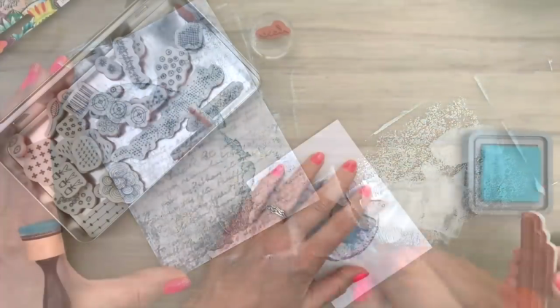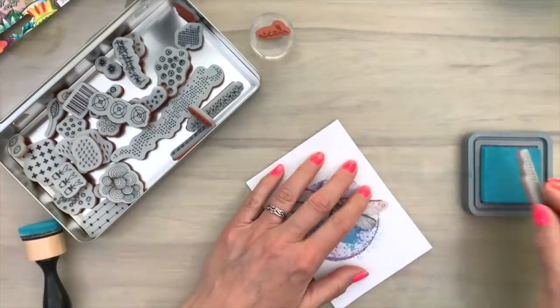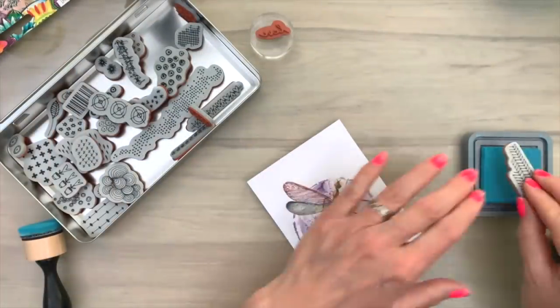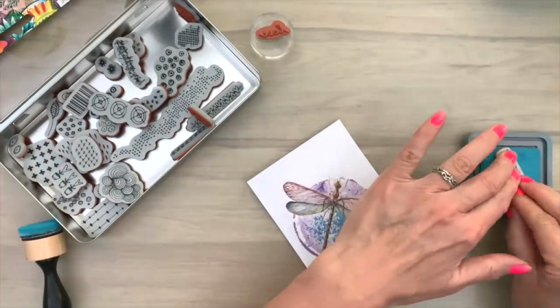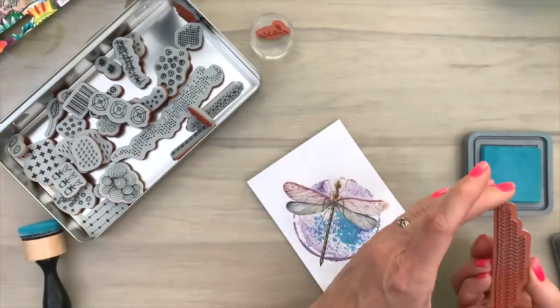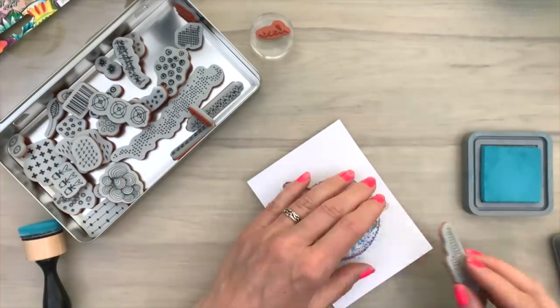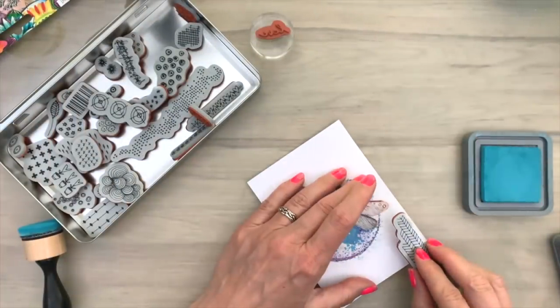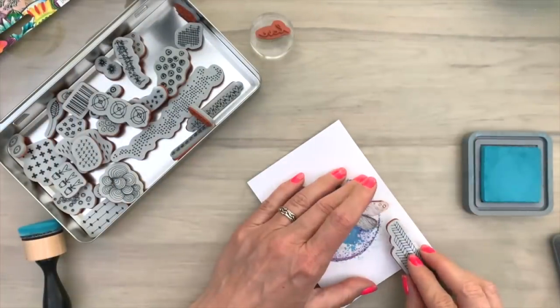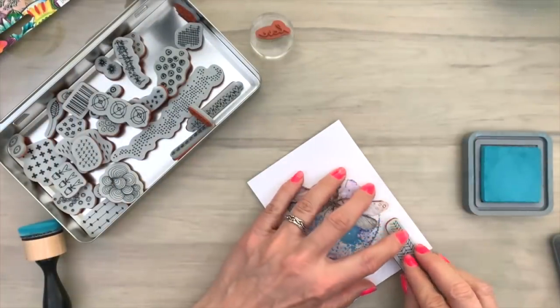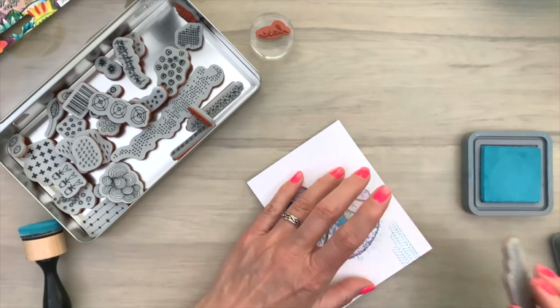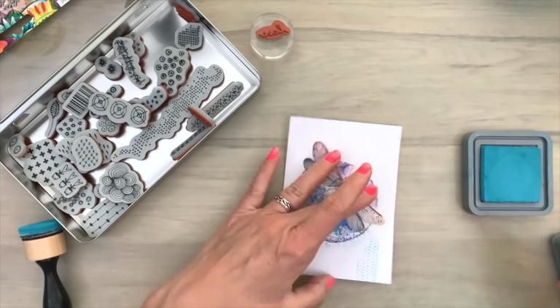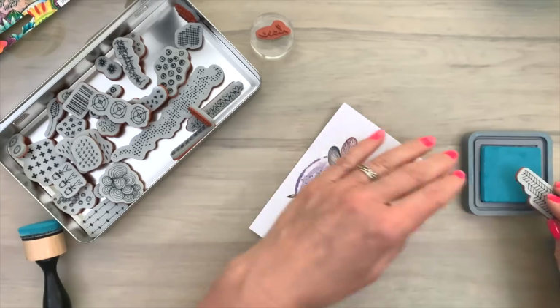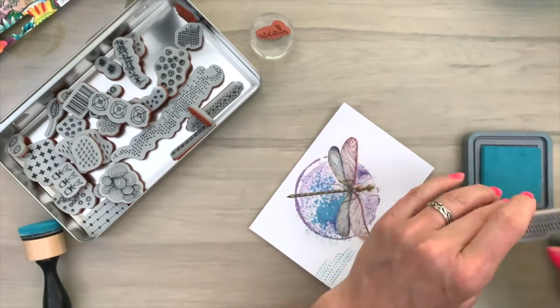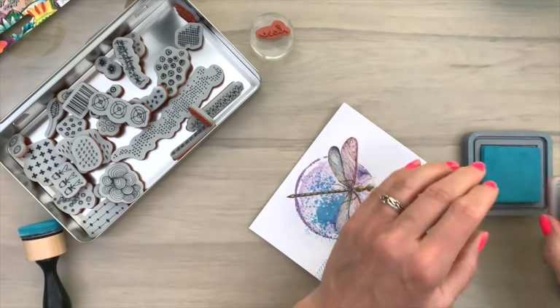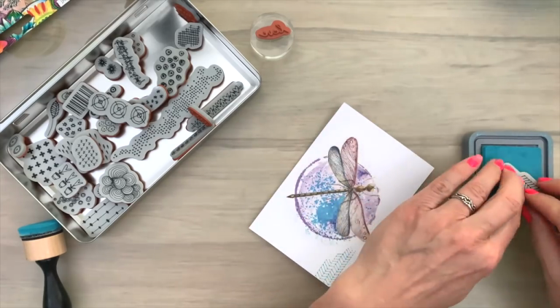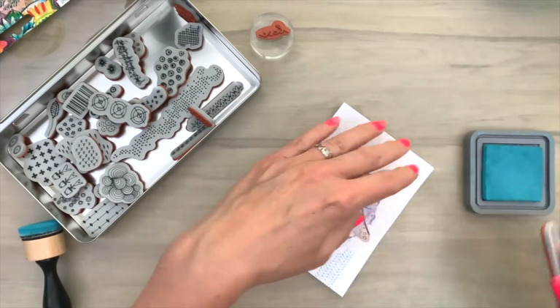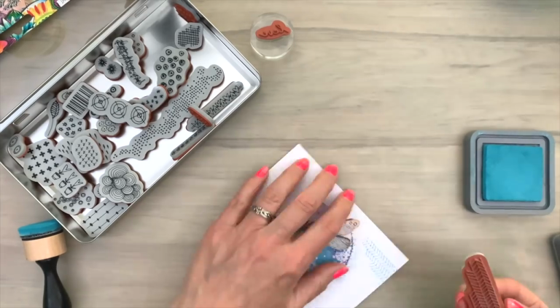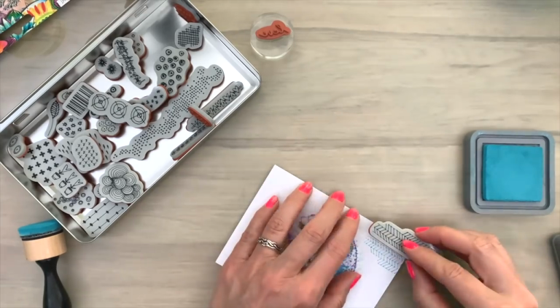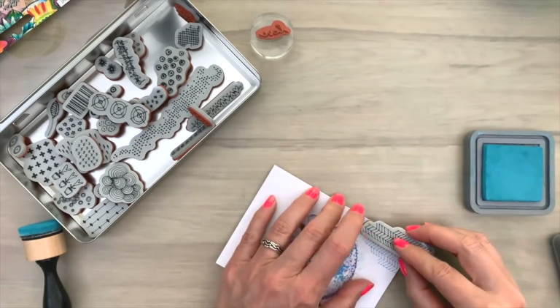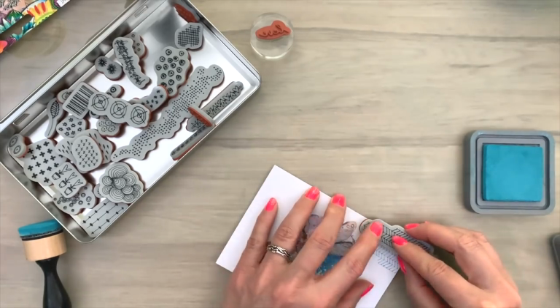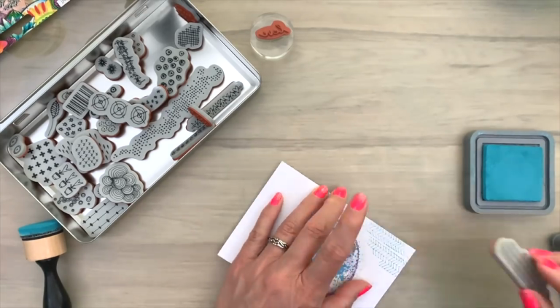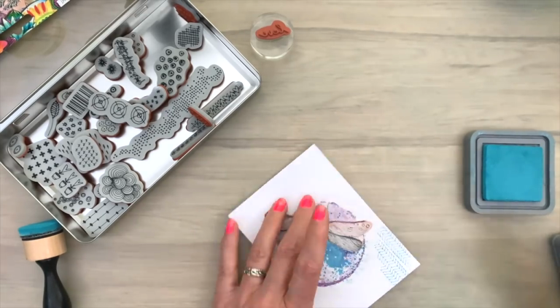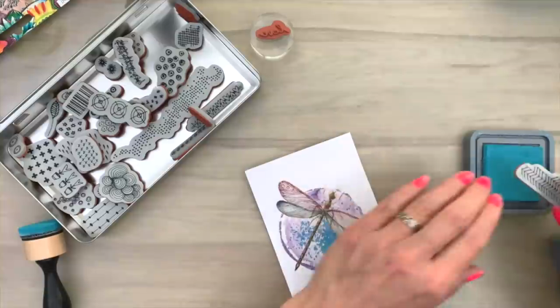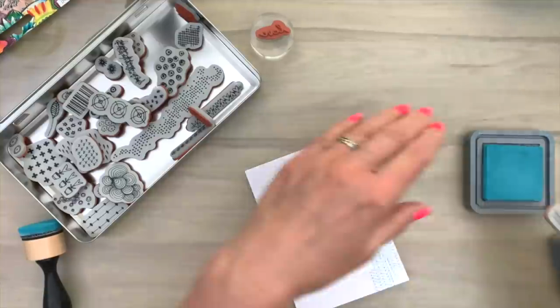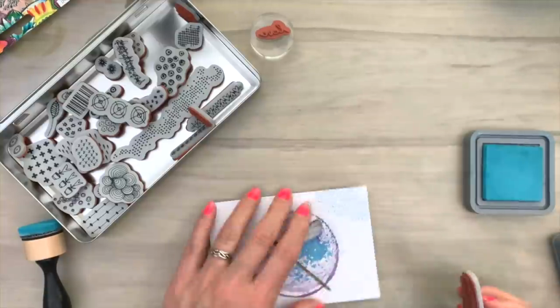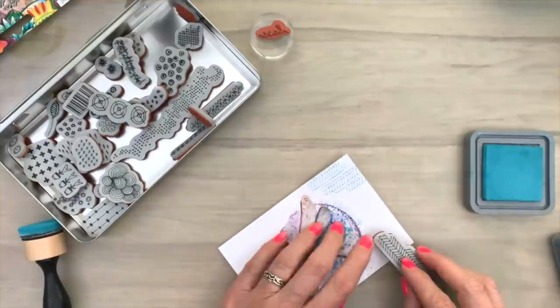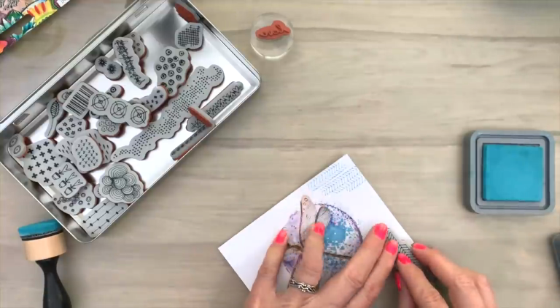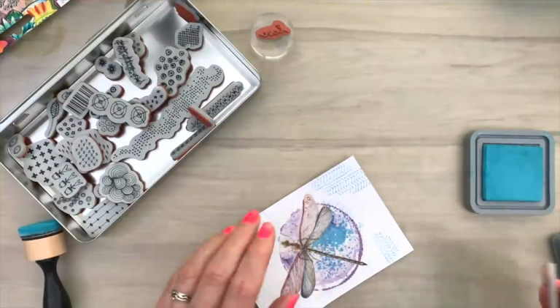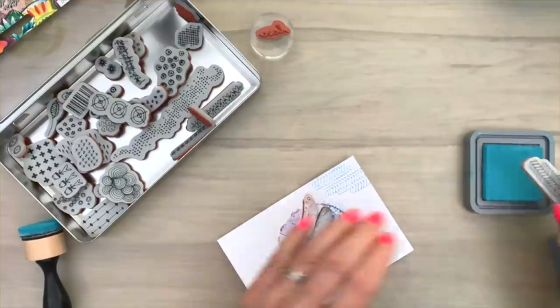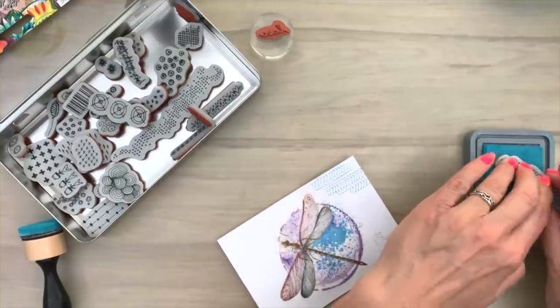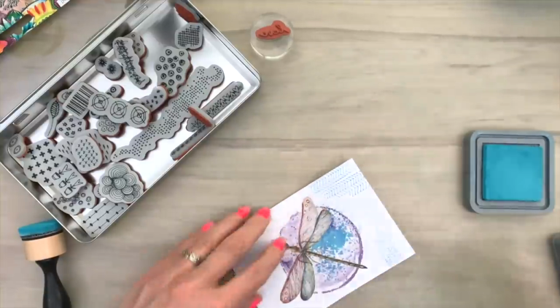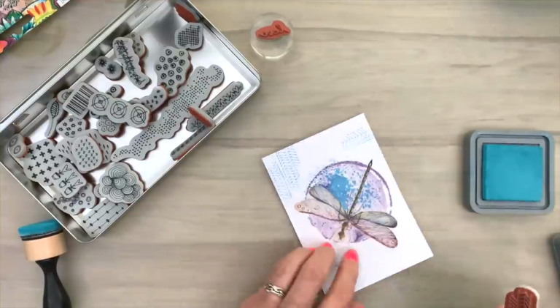So I'm going to turn my backgrounds that are dry now into some cards. First I'm going to do some freehand stamping. And I'm using the exclusive textures from Art by Mylan.